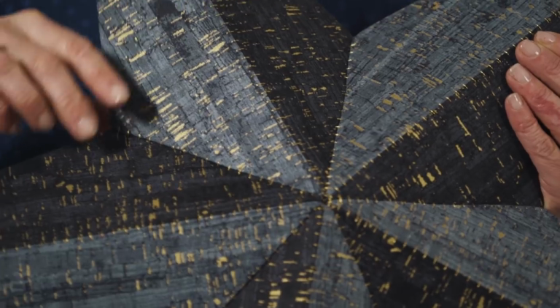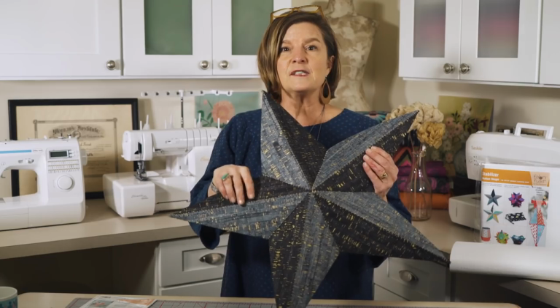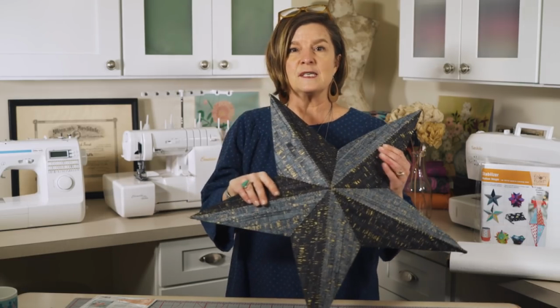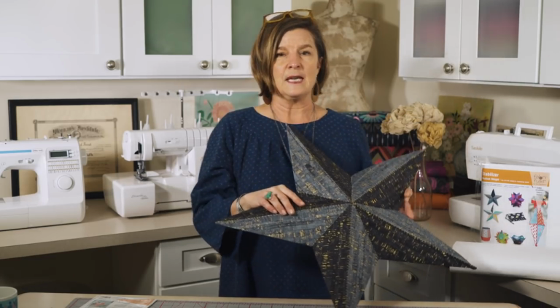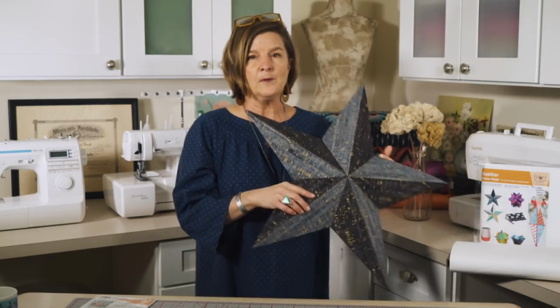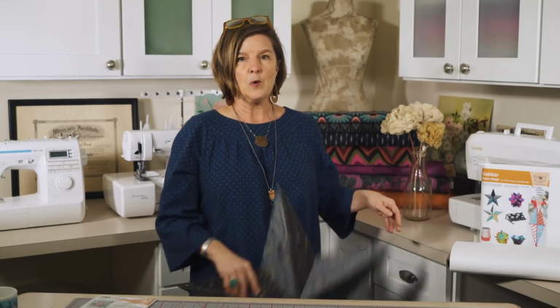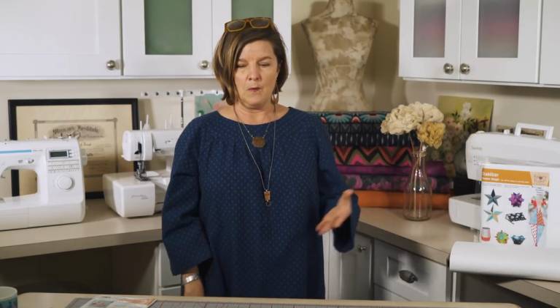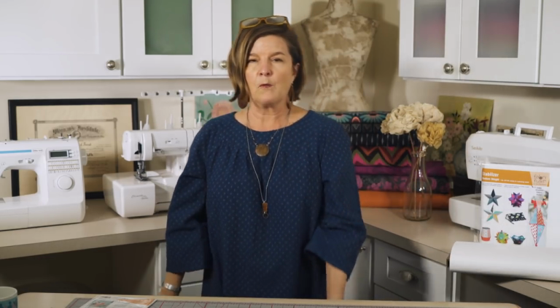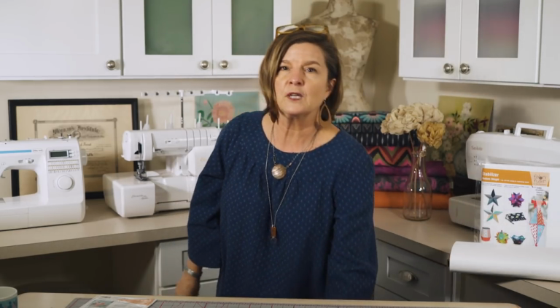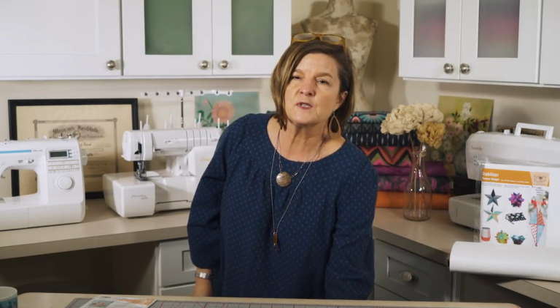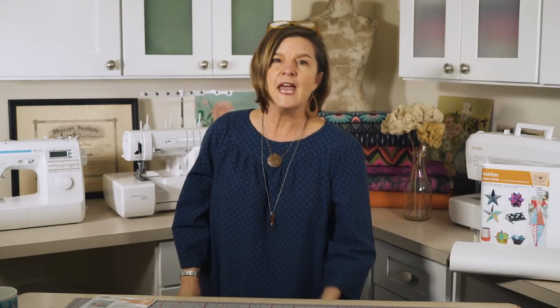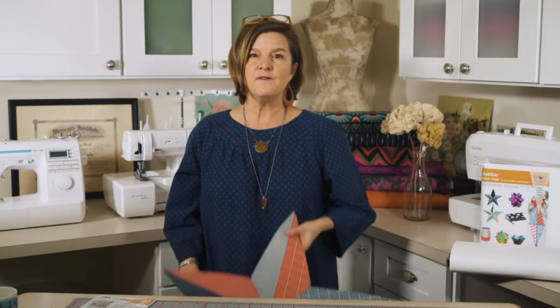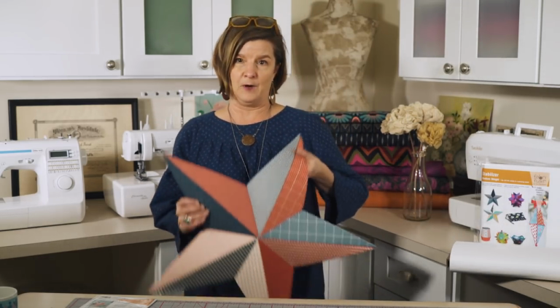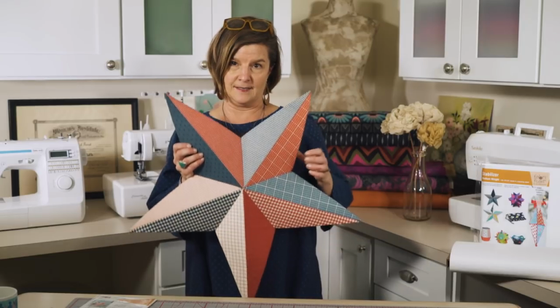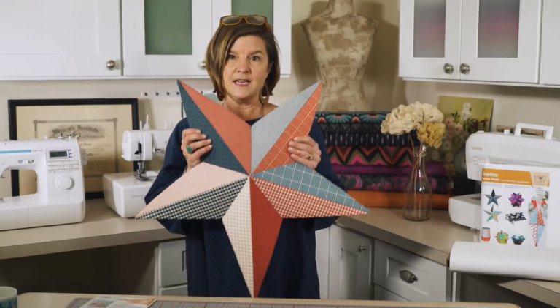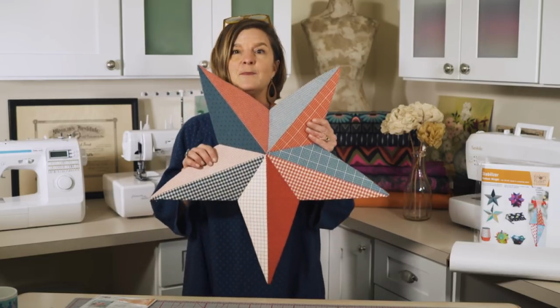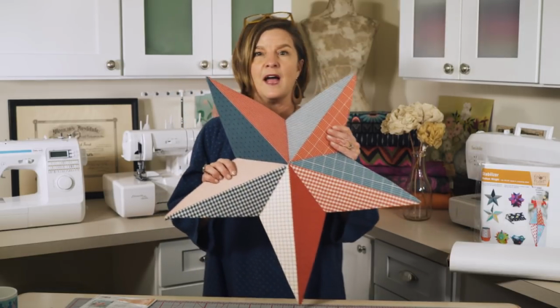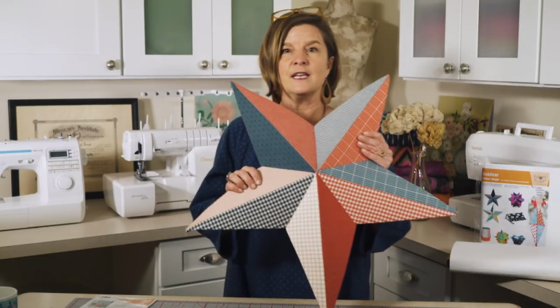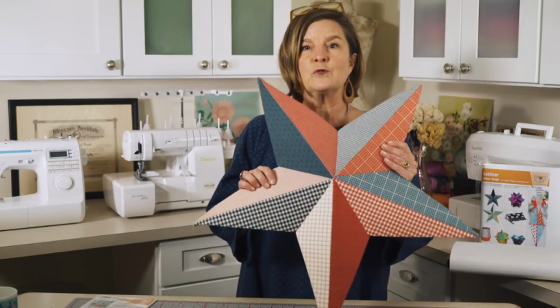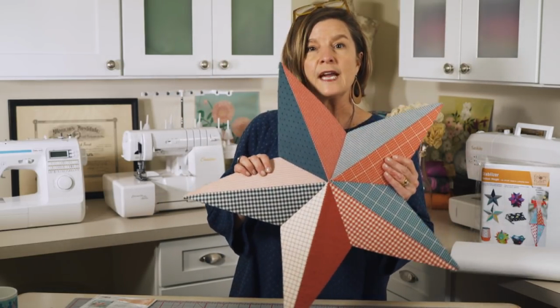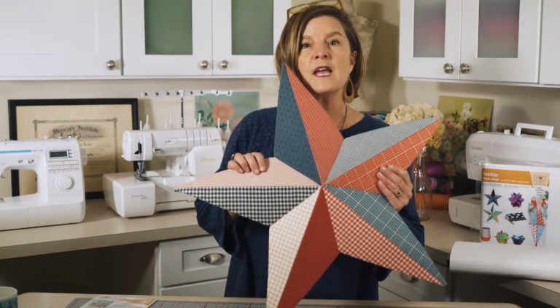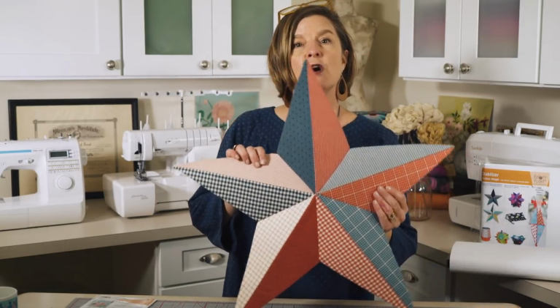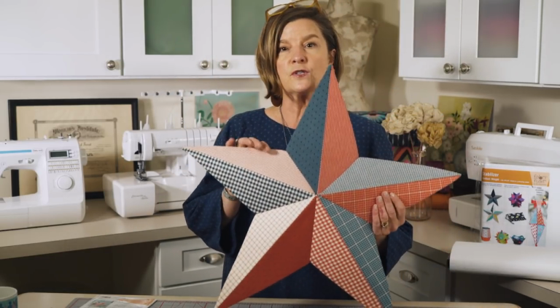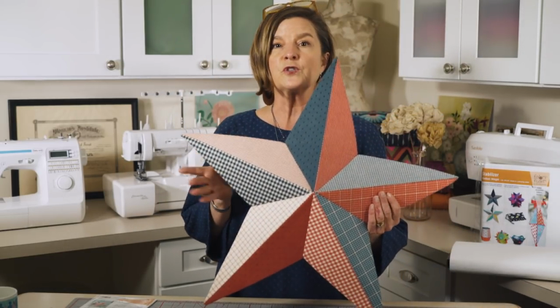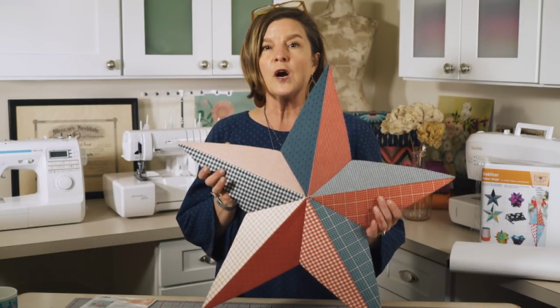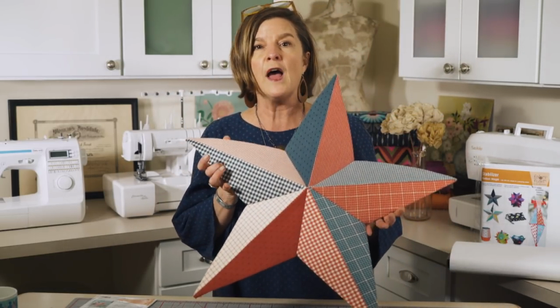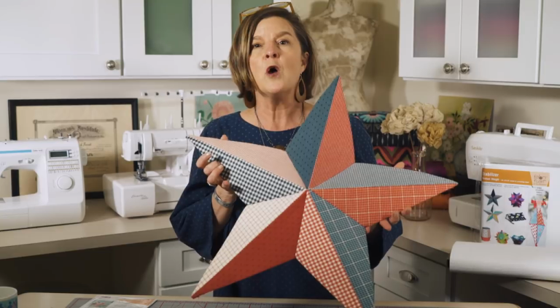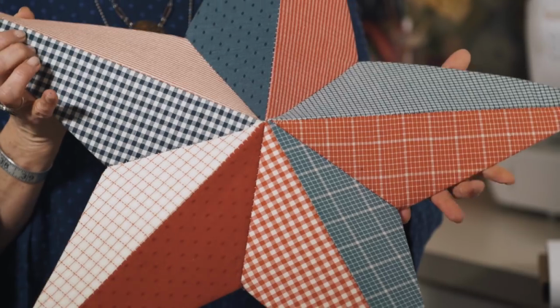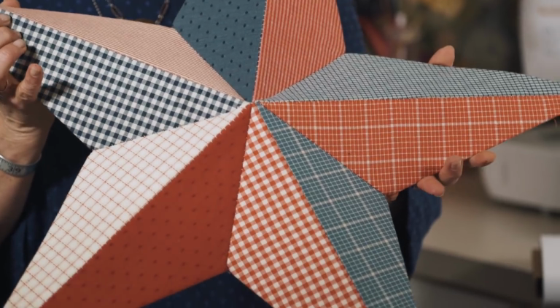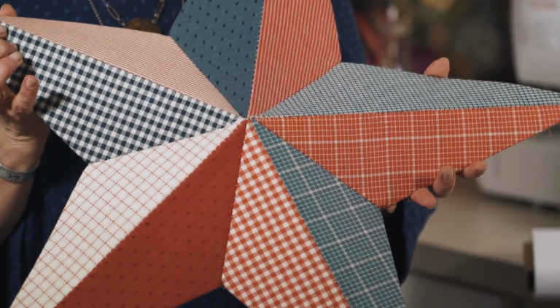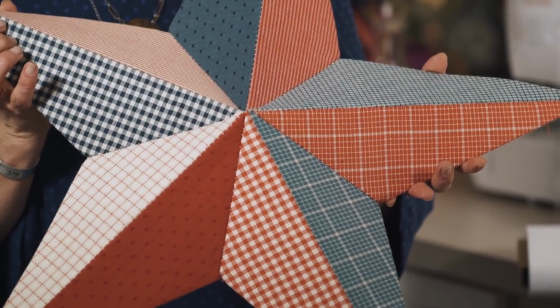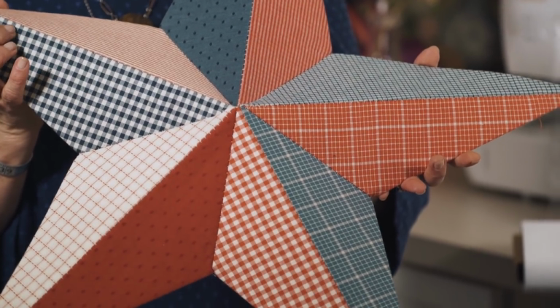This is an example where we used ten fabrics. Keep in mind if you use the lights and the darks your star will have more dimension visually.